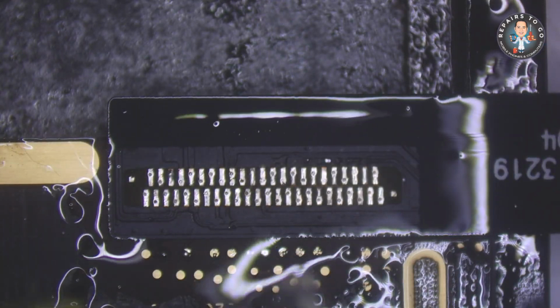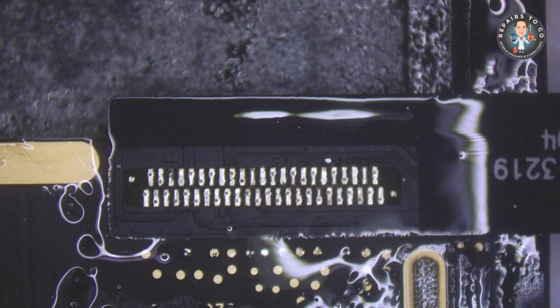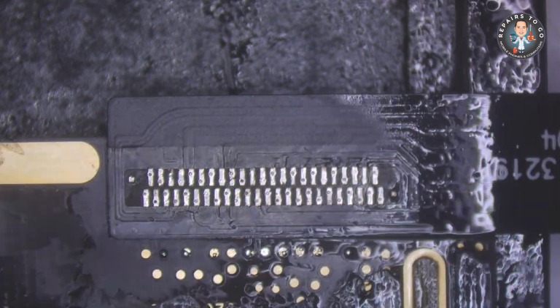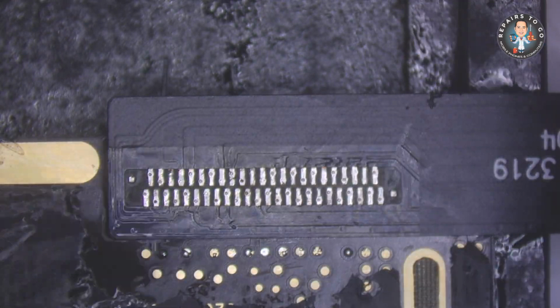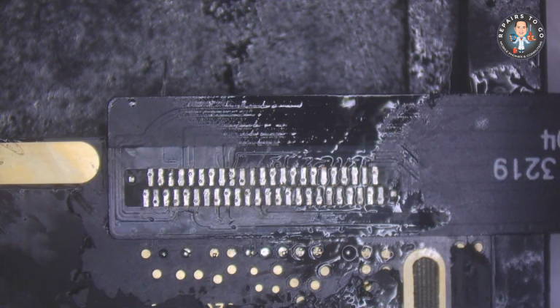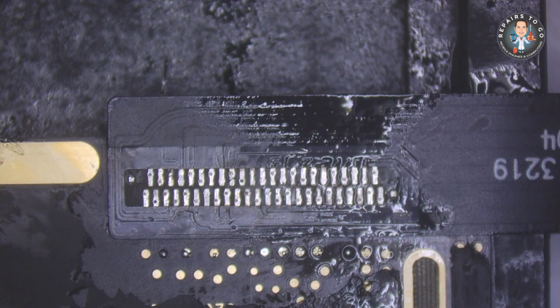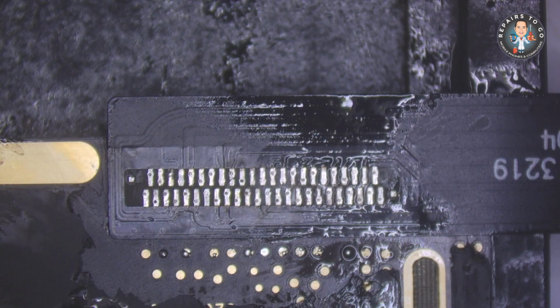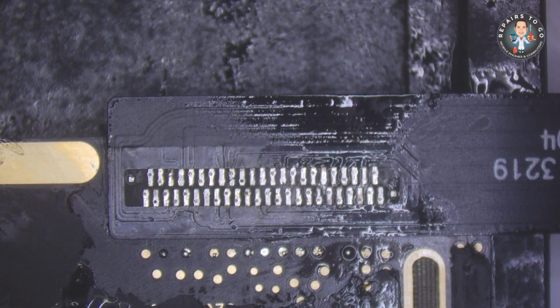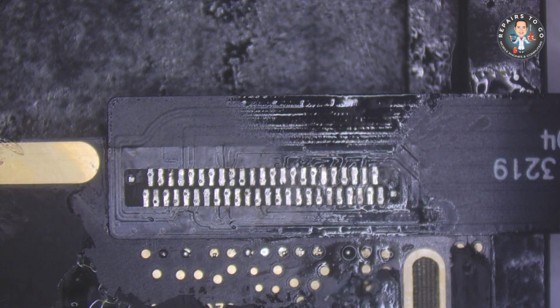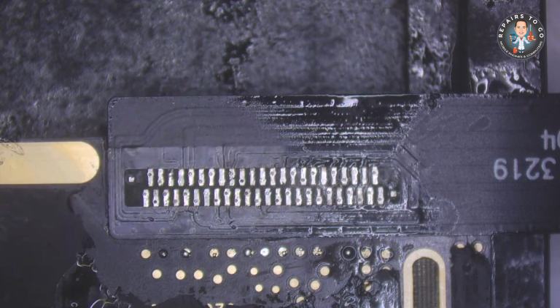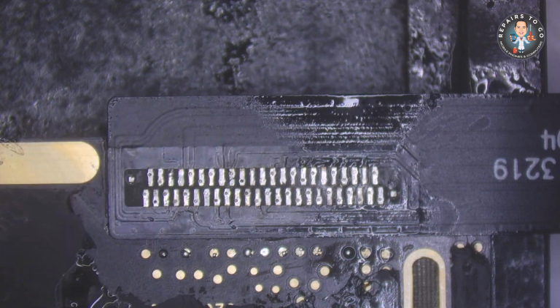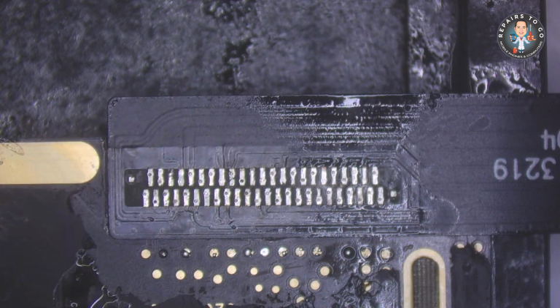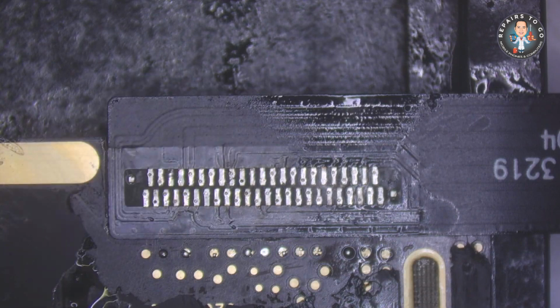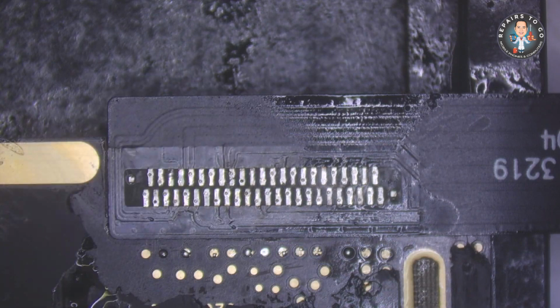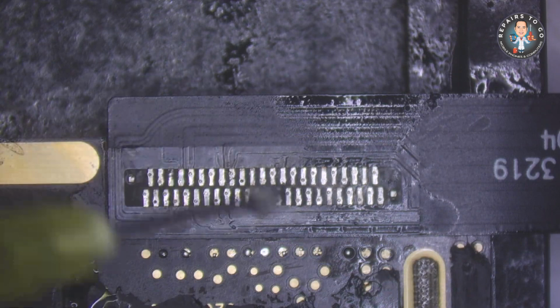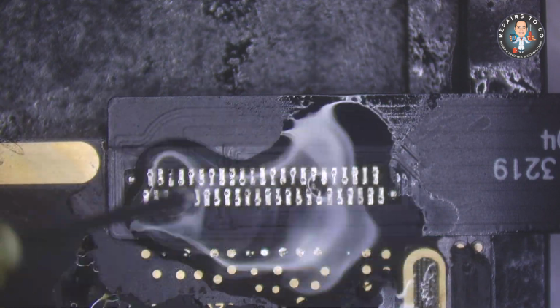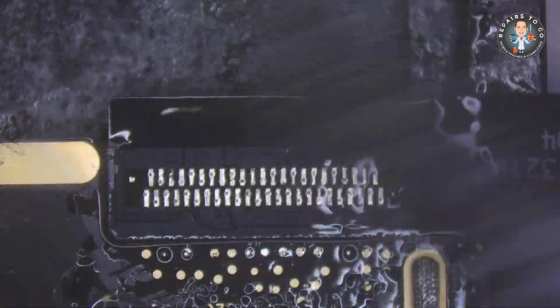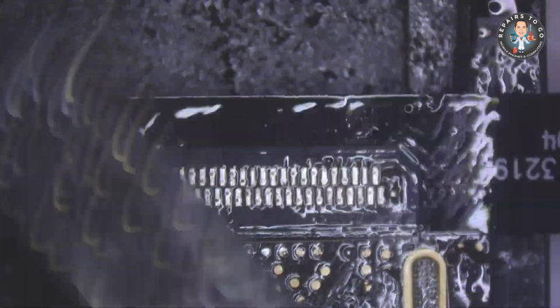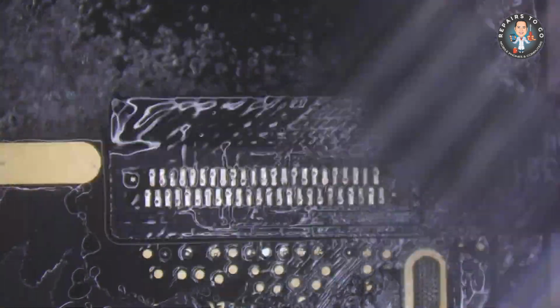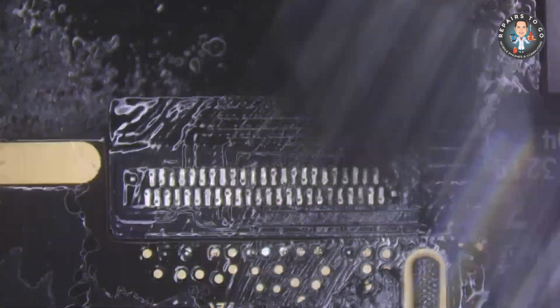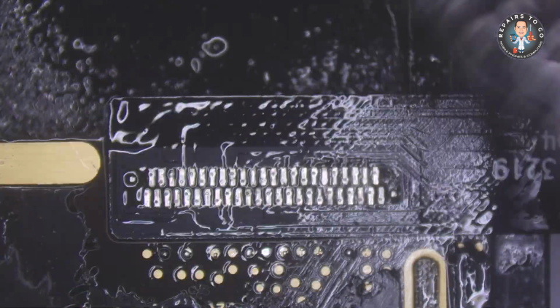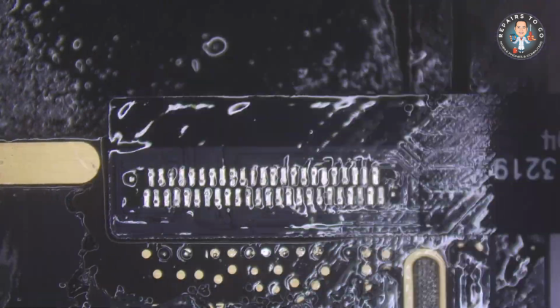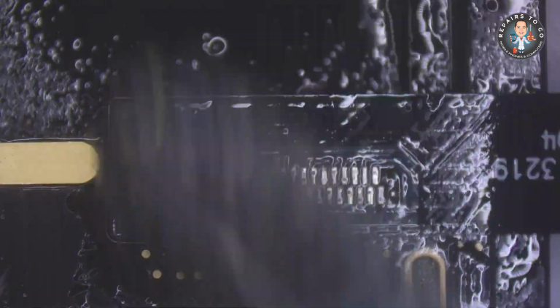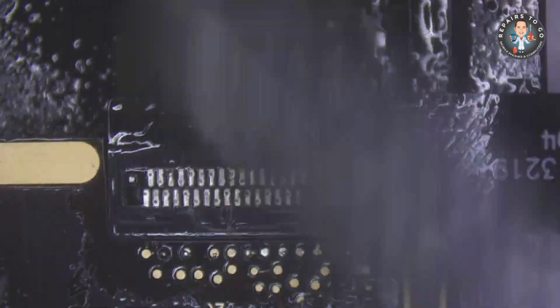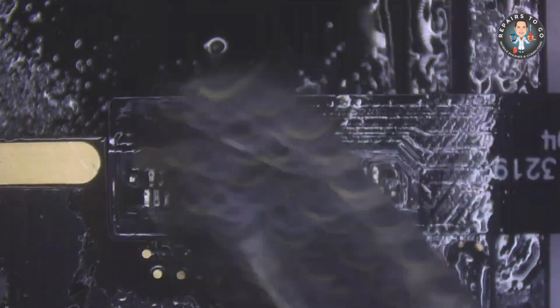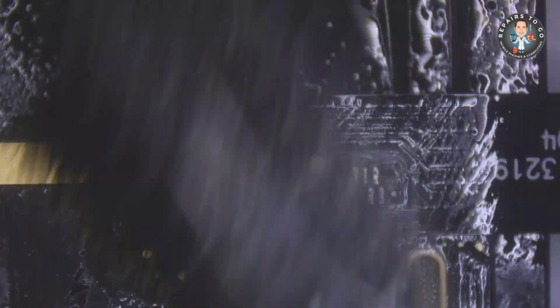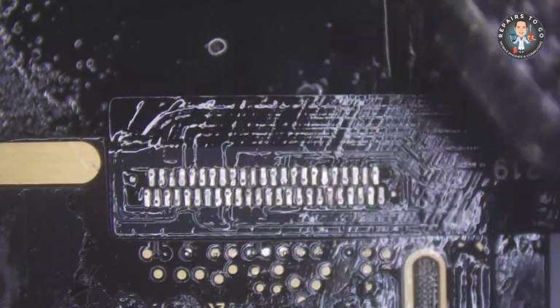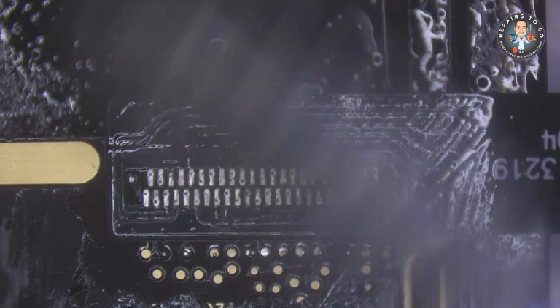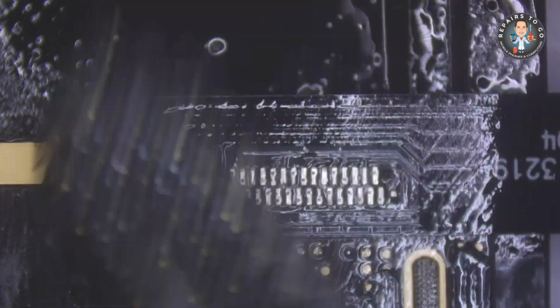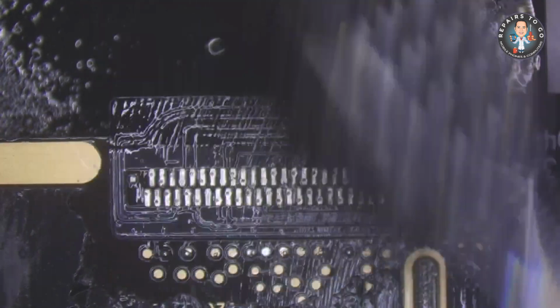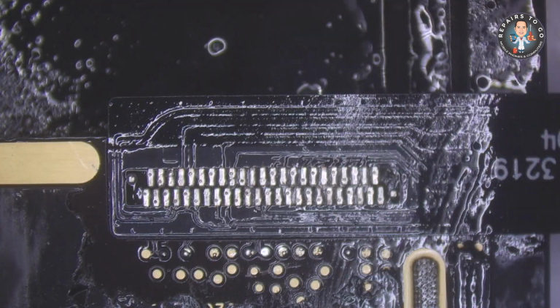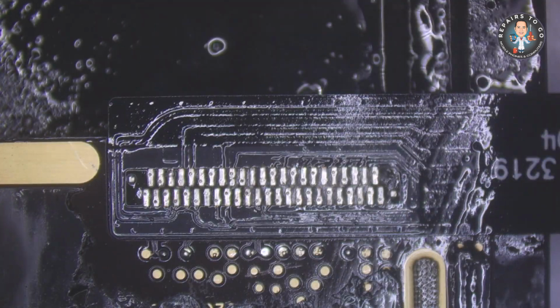Inspect solder joints. Inspect each joint for a good connection. A well-soldered joint will be smooth, shiny, and properly formed.